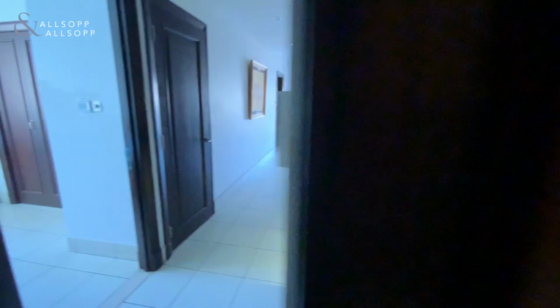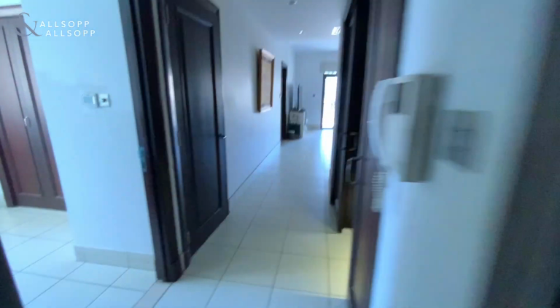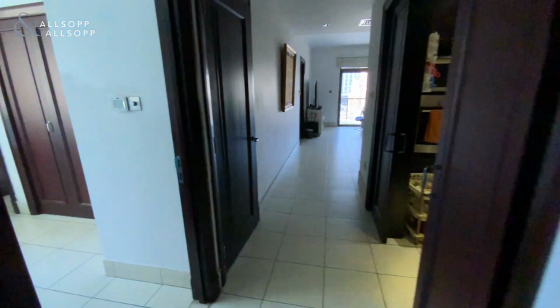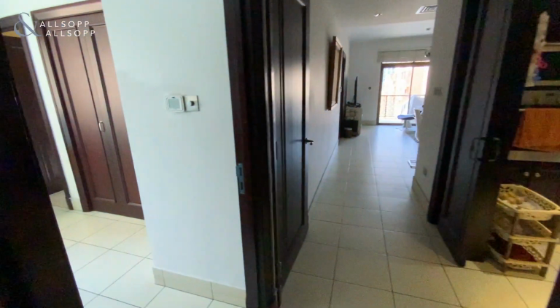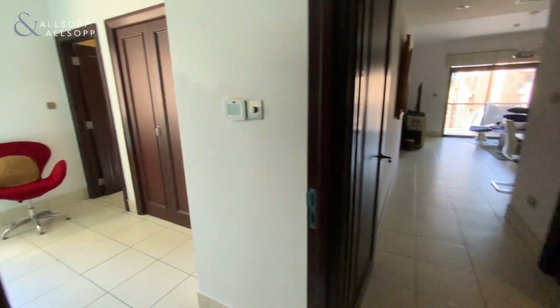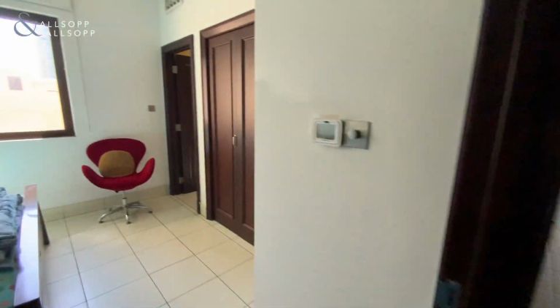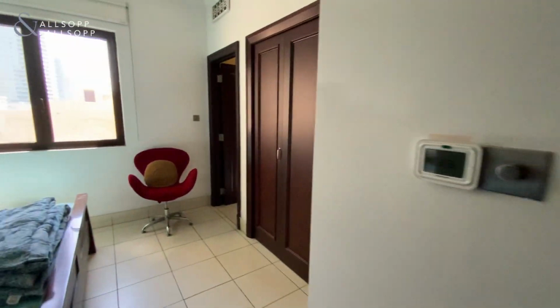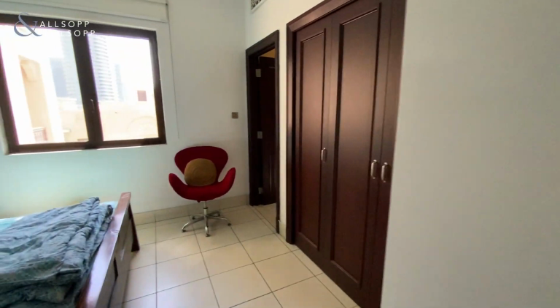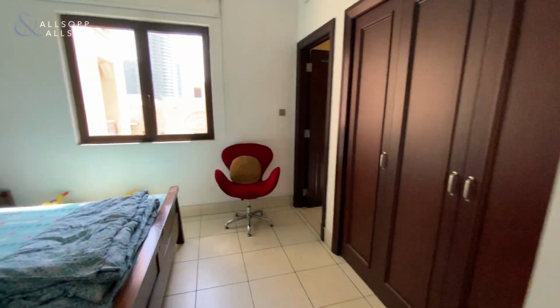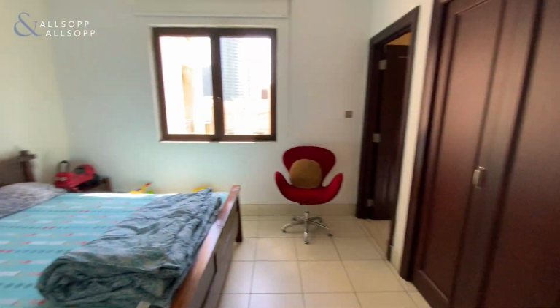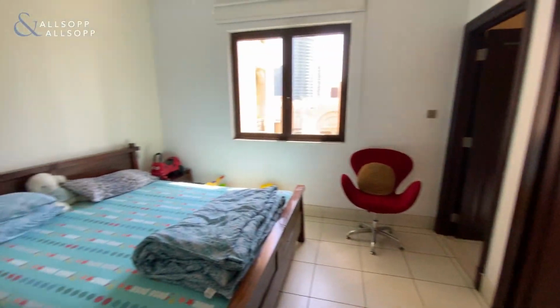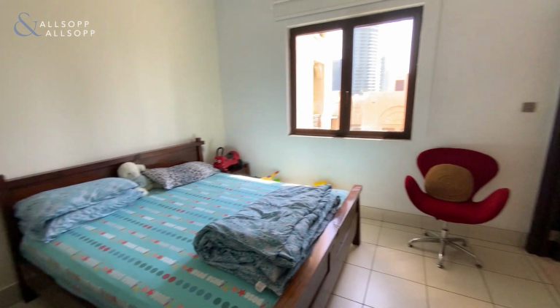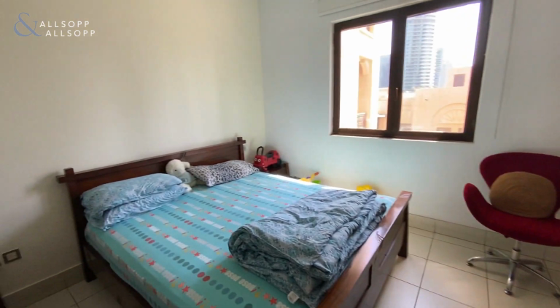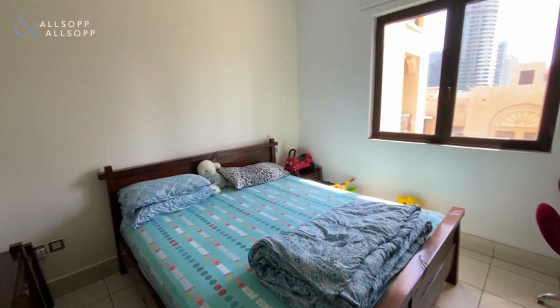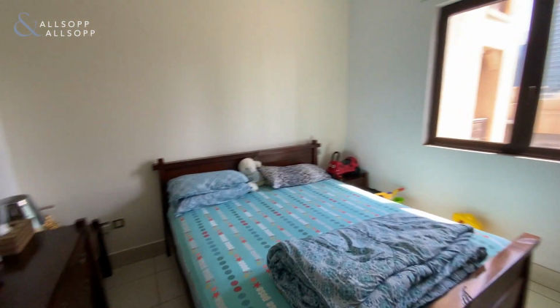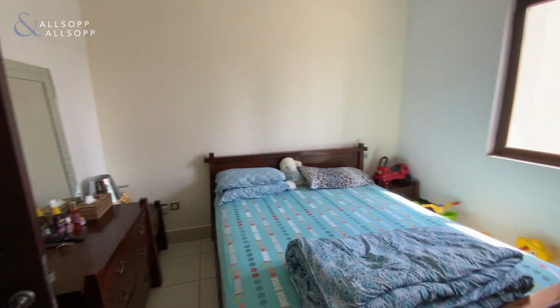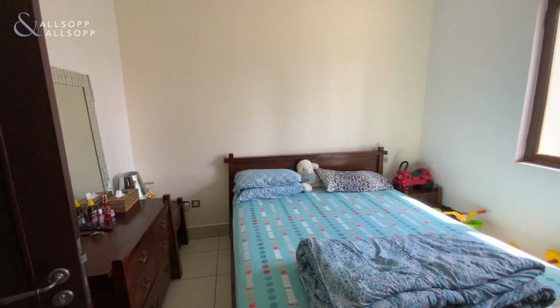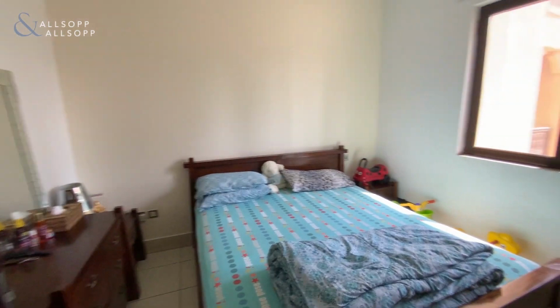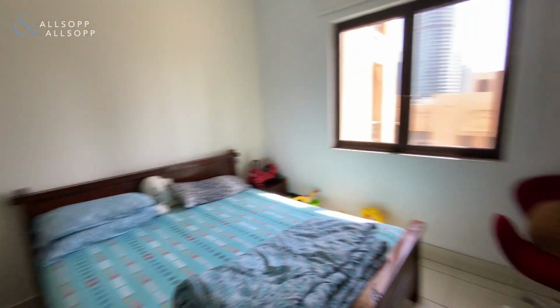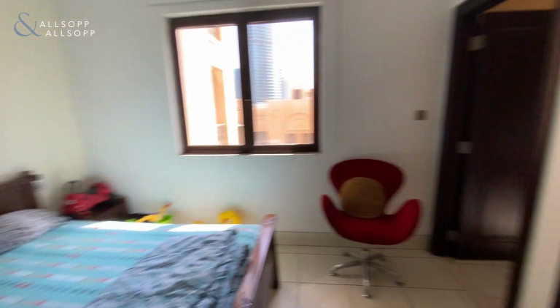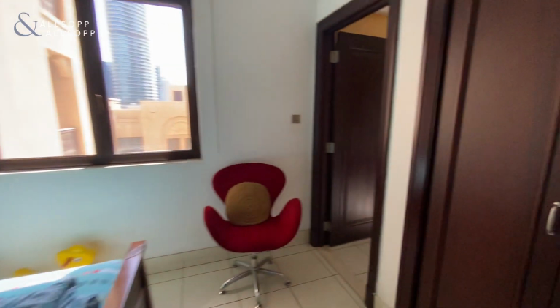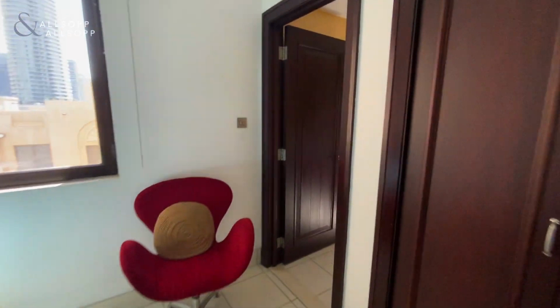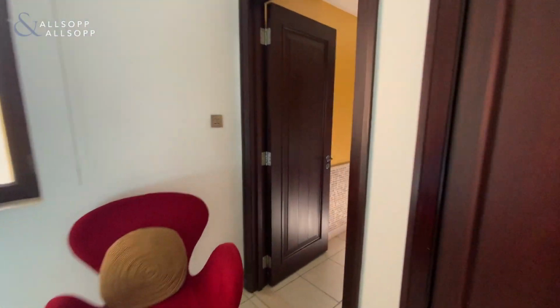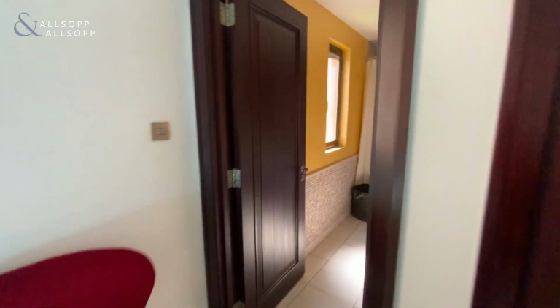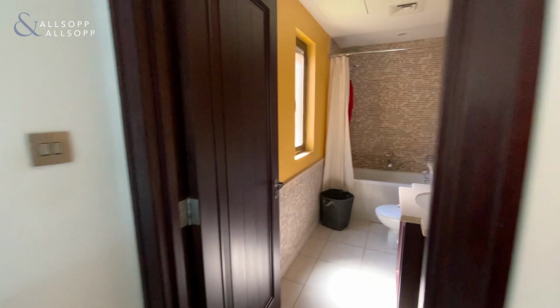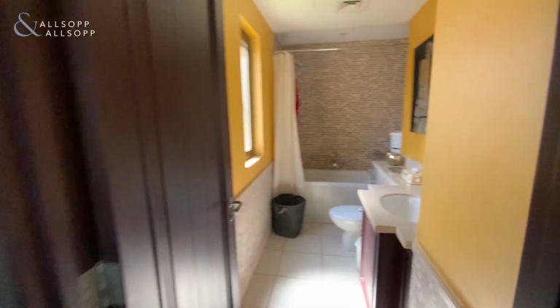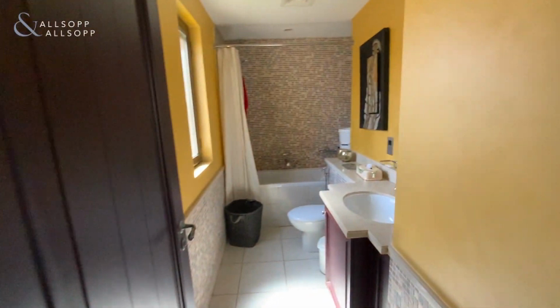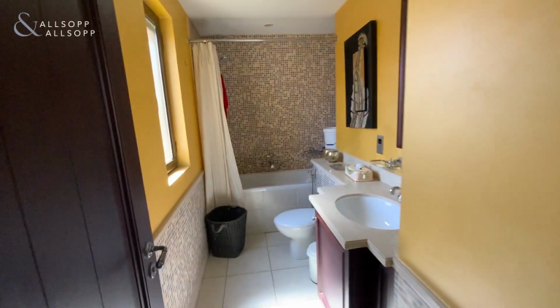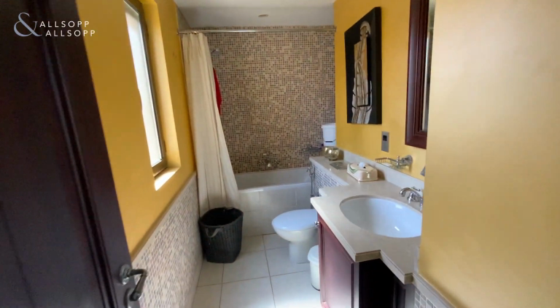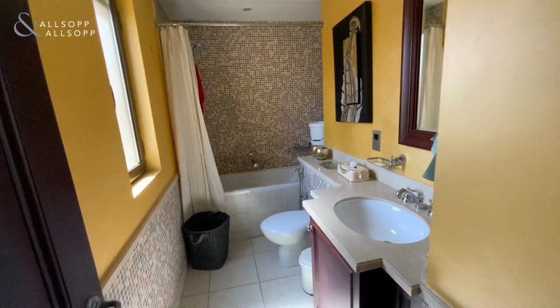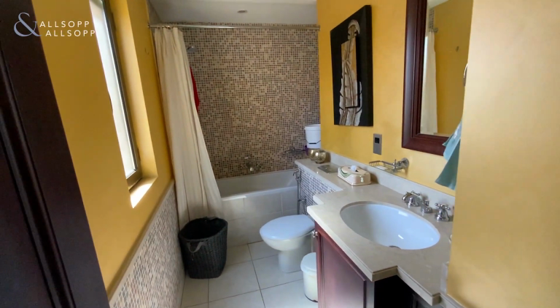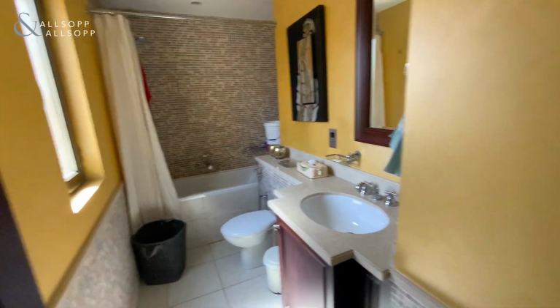We then have the guest bedroom, which has the fully fitted wardrobes and ensuite with both bath and shower.